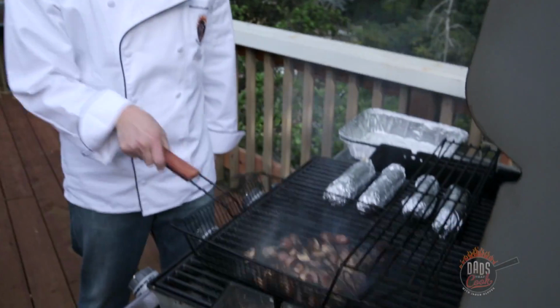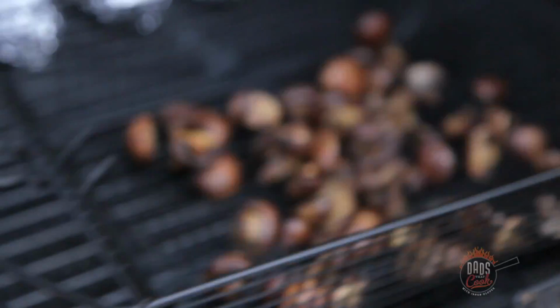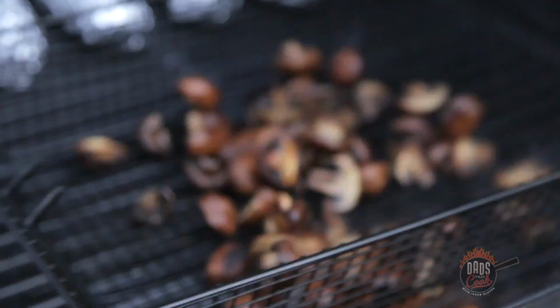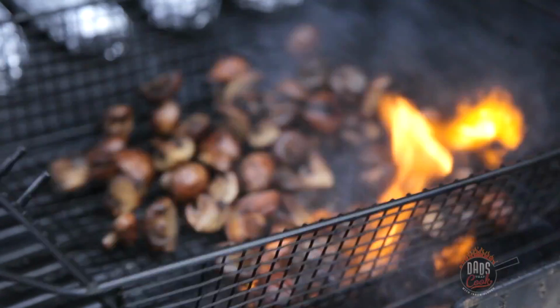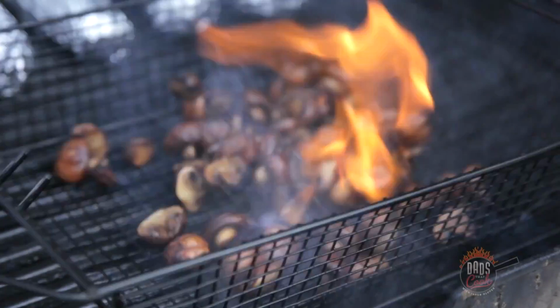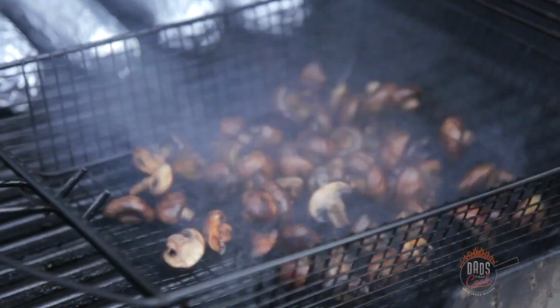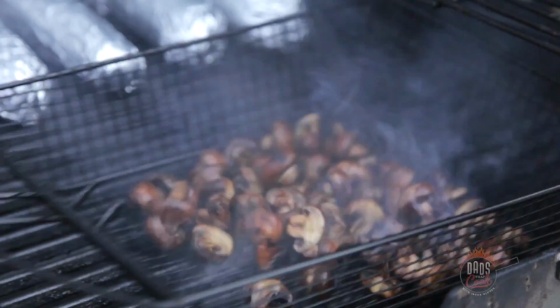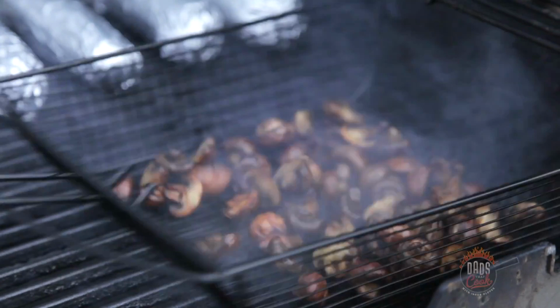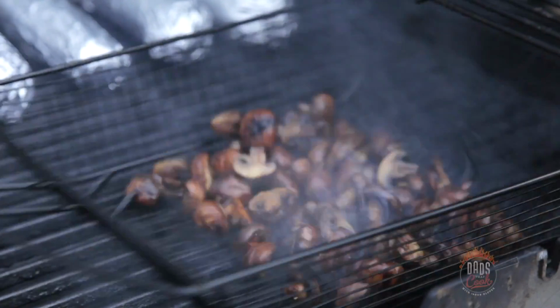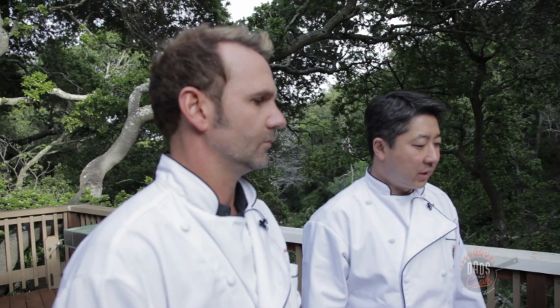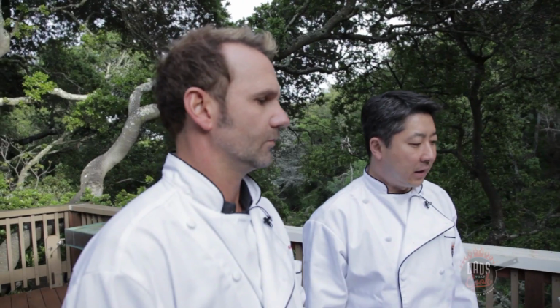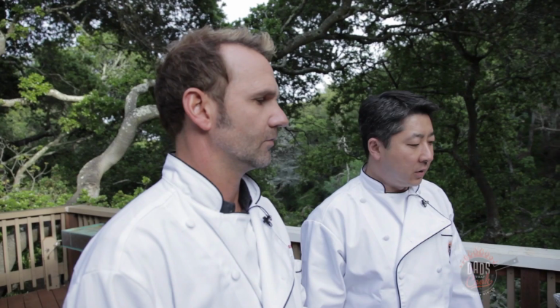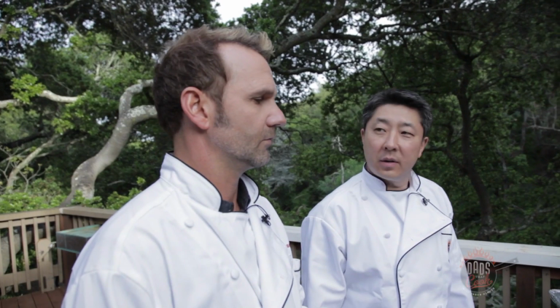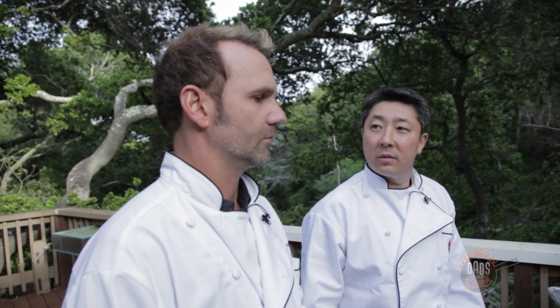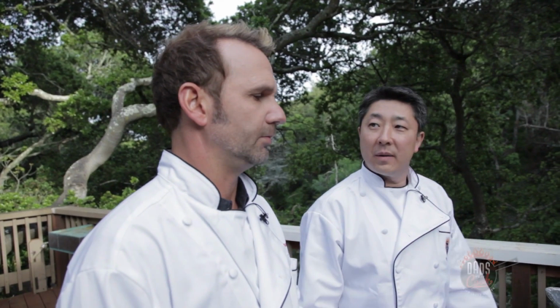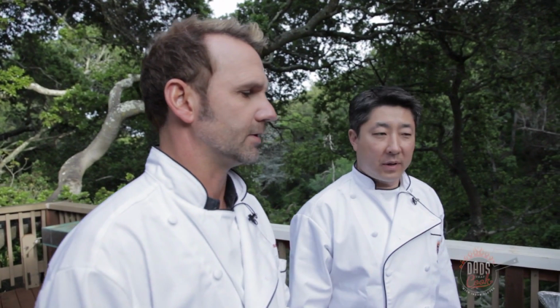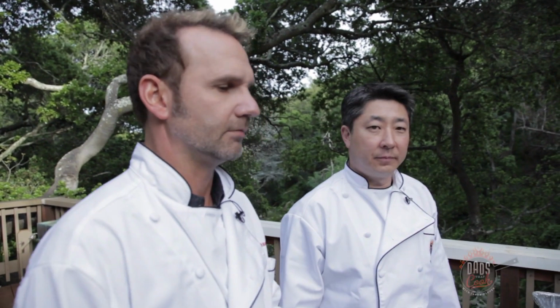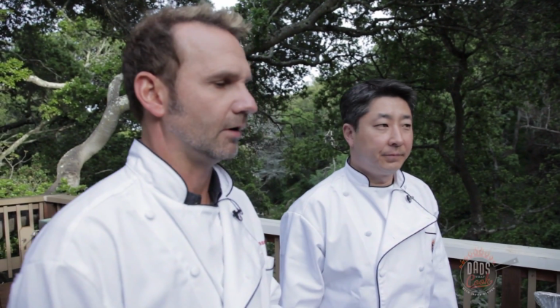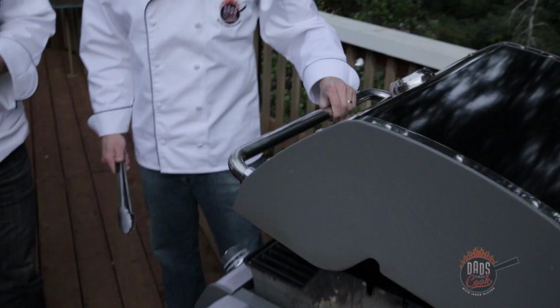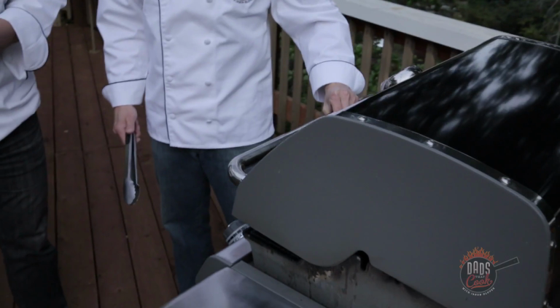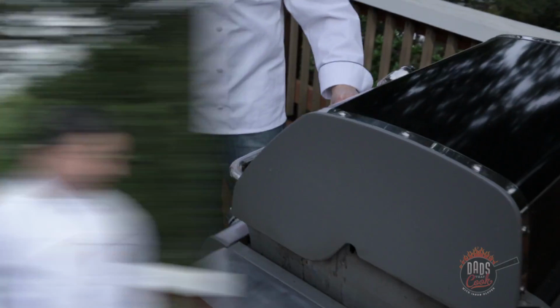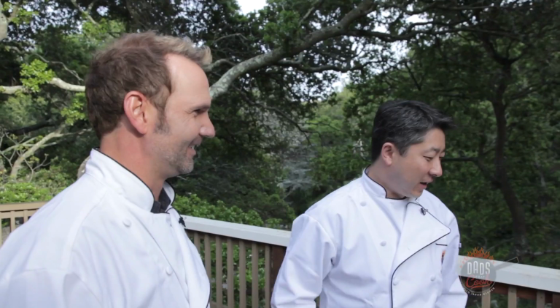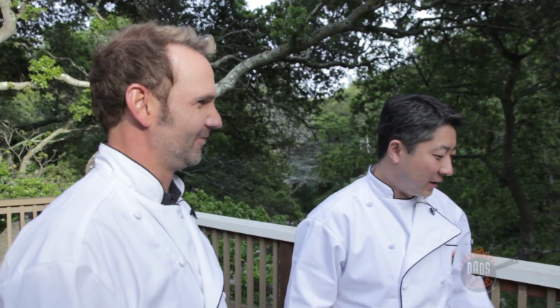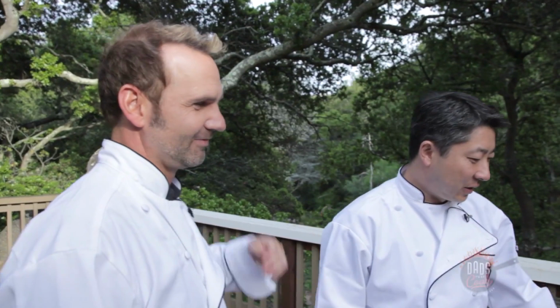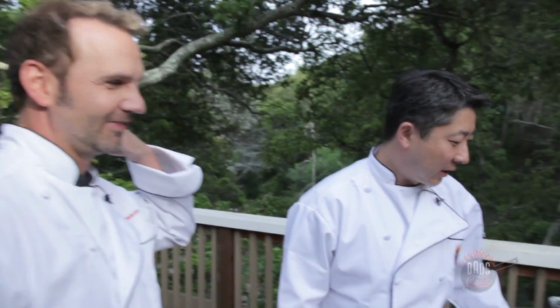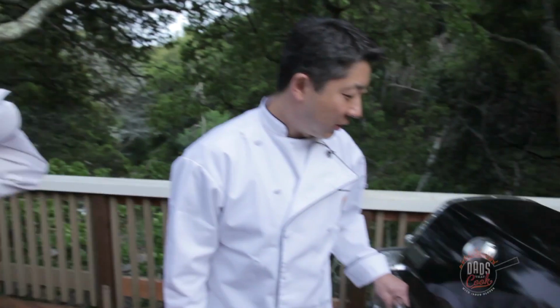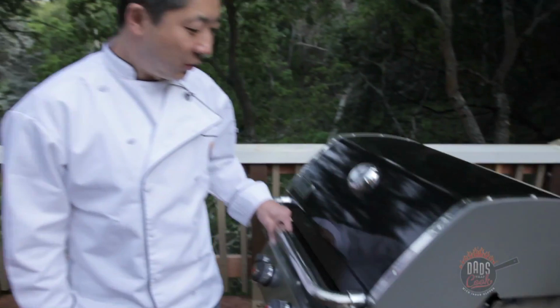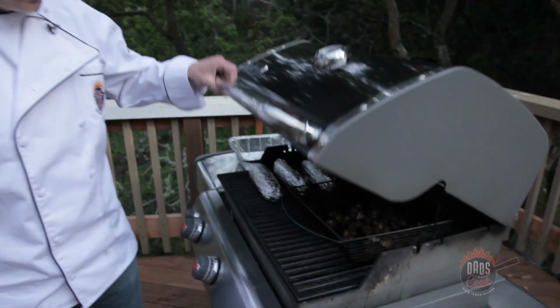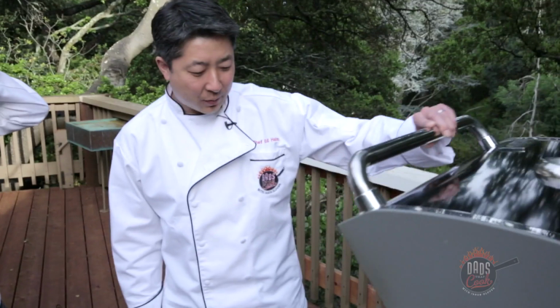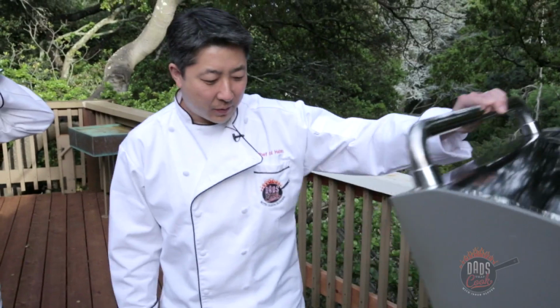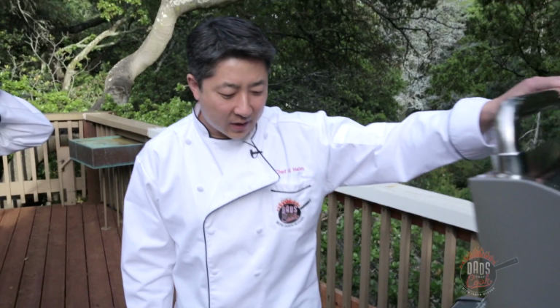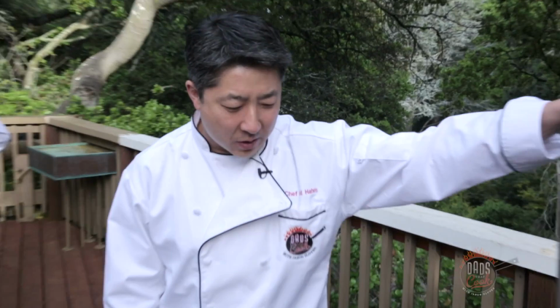Look at those flames. Check back in another couple minutes. Okay, let's take a look at these shrooms — I think they're probably ready to come off.